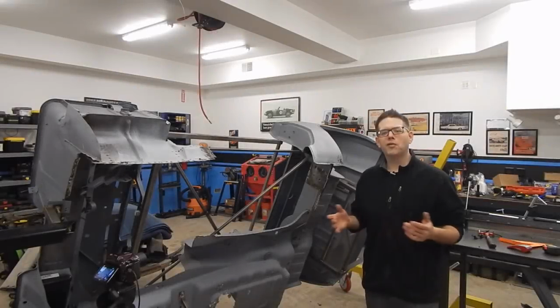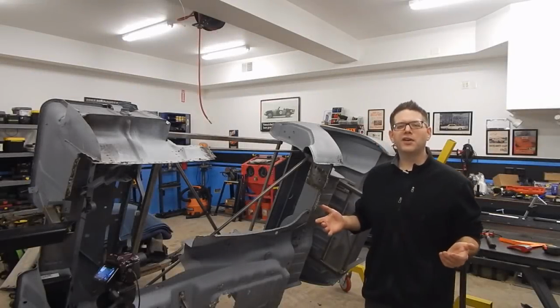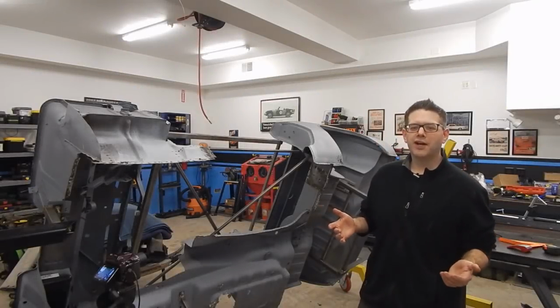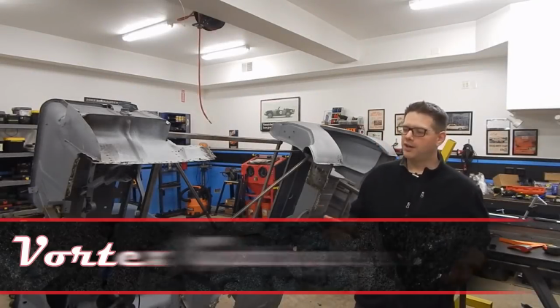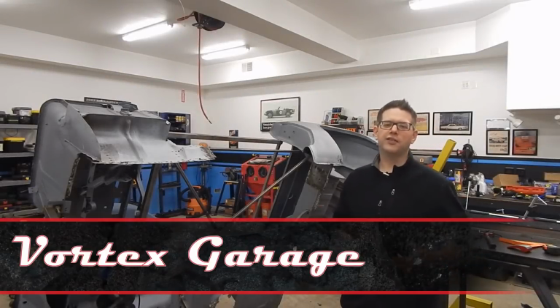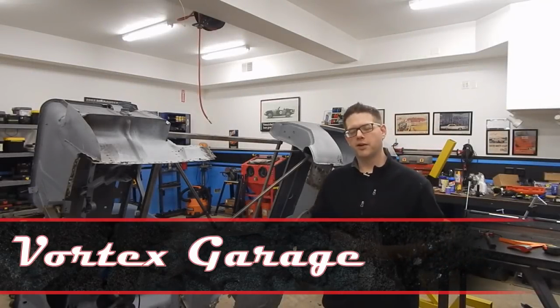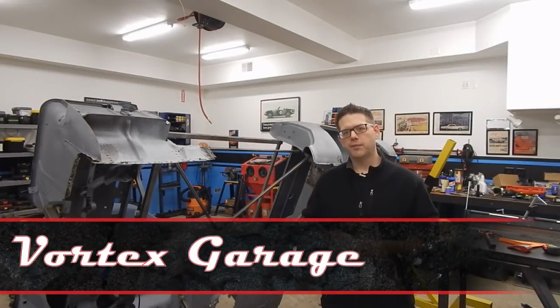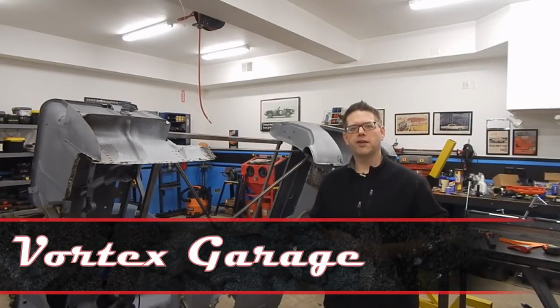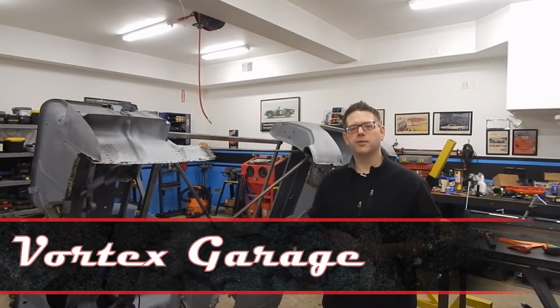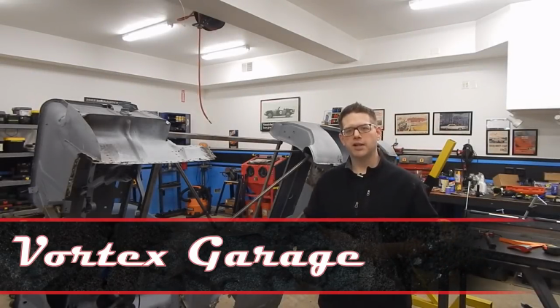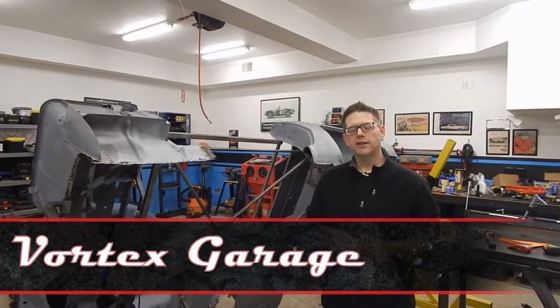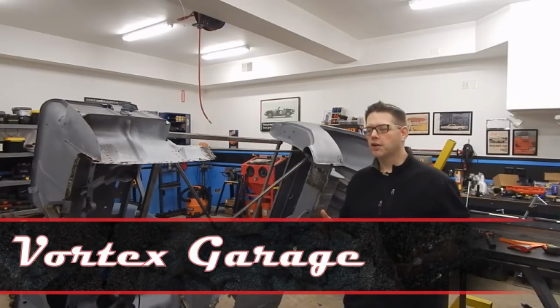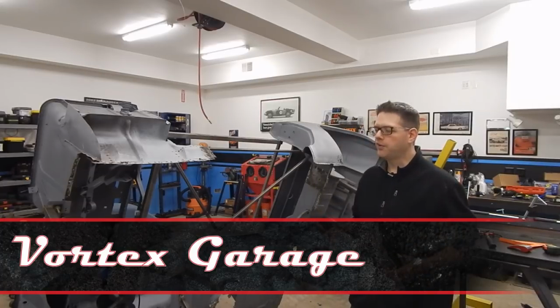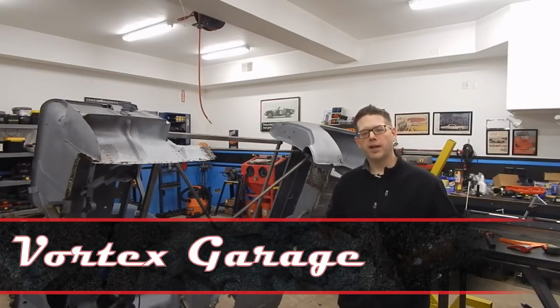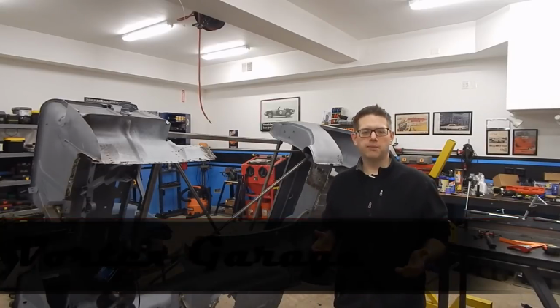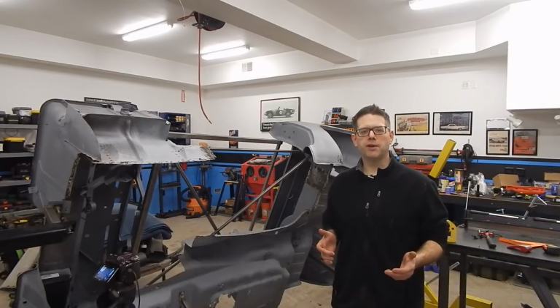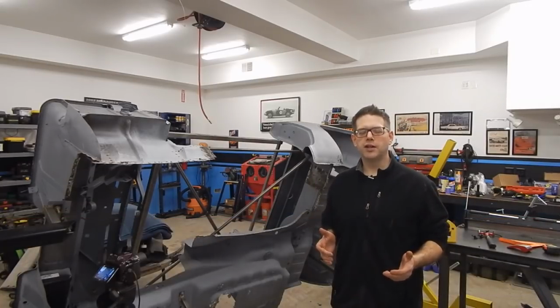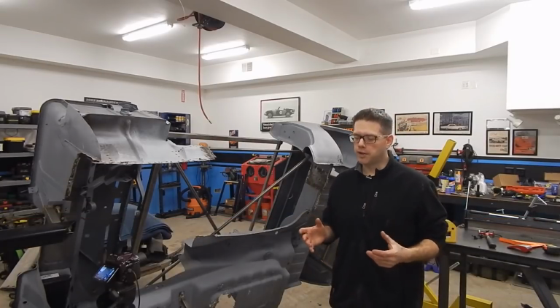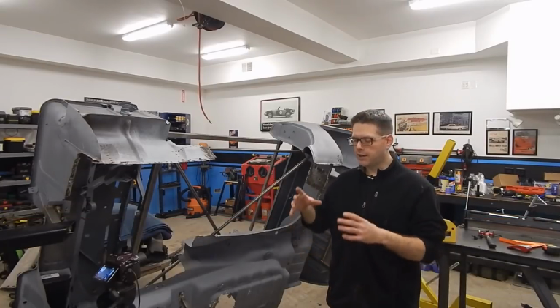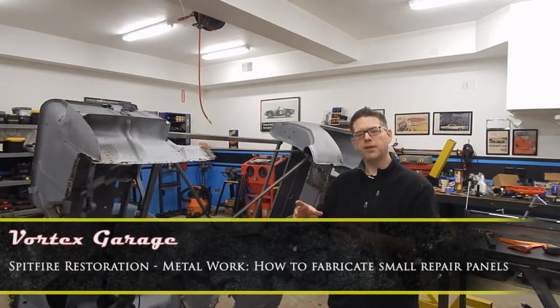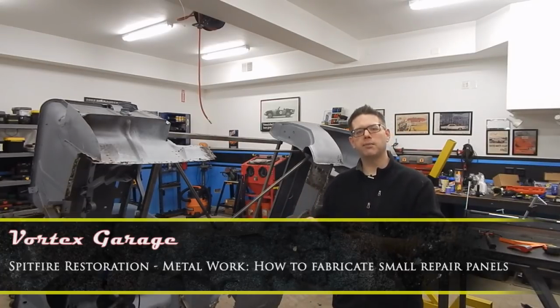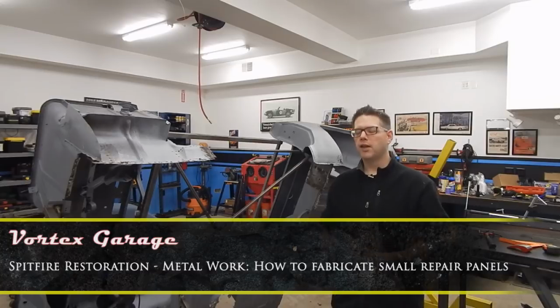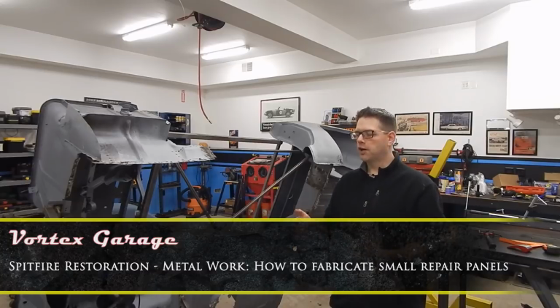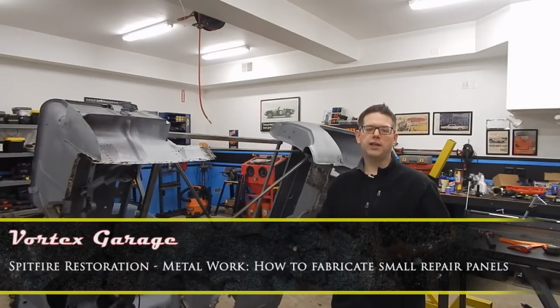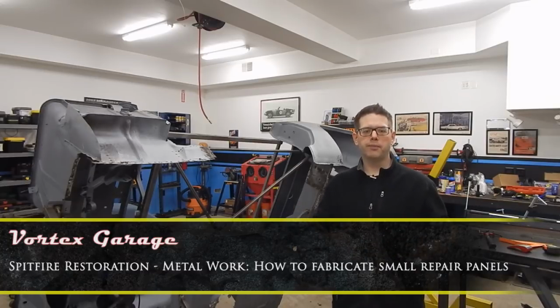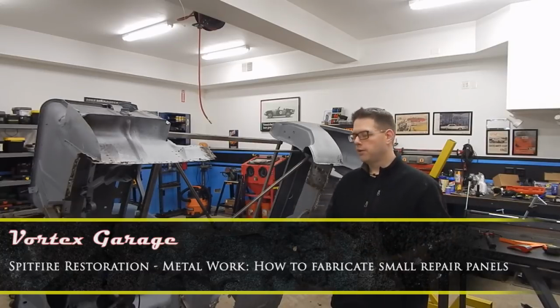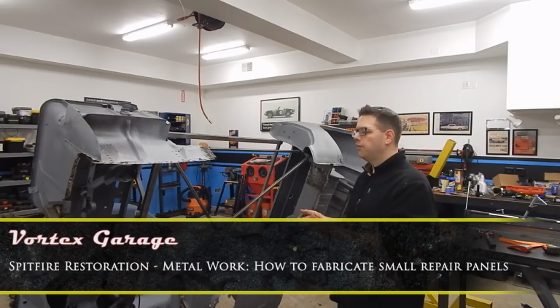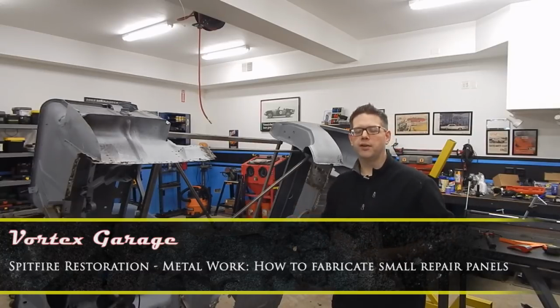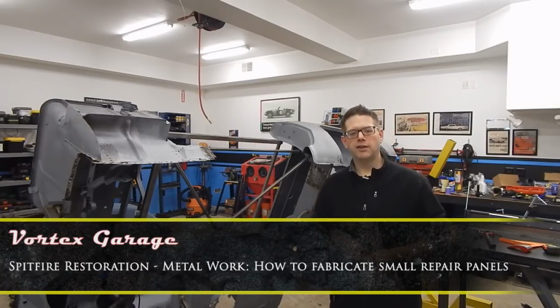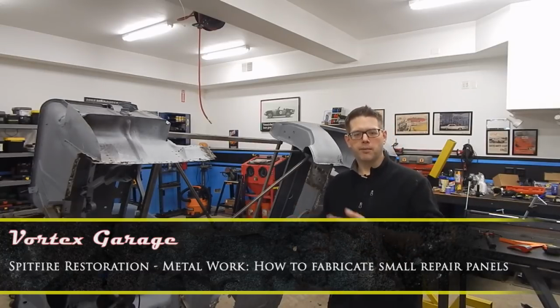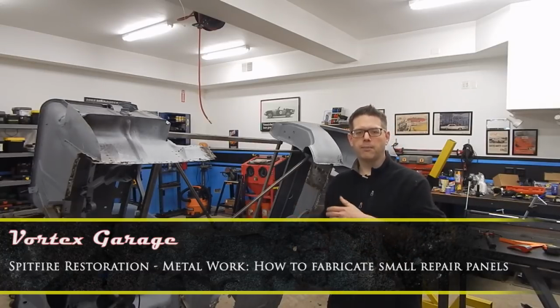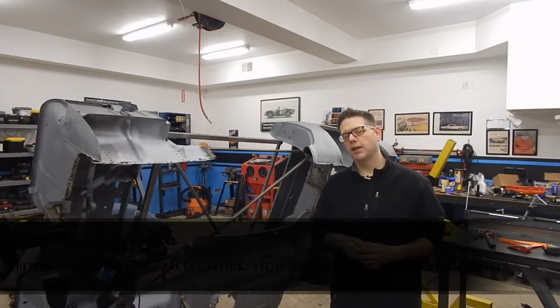Welcome to Vortex Garage and another installment of our Triumph Spitfire restoration project. Today we're going to focus on some minor sheet metal fabrication in which we're going to take a flat piece of sheet metal, bend it and form it to reproduce a part that we need to do some repair on our body.